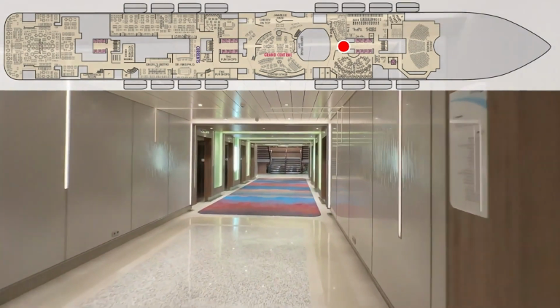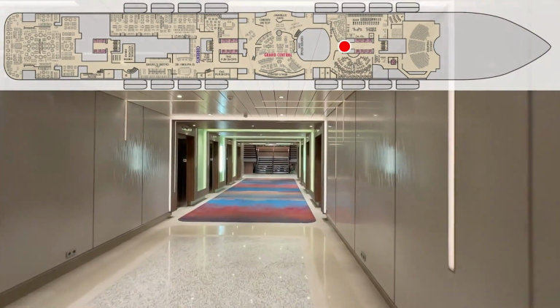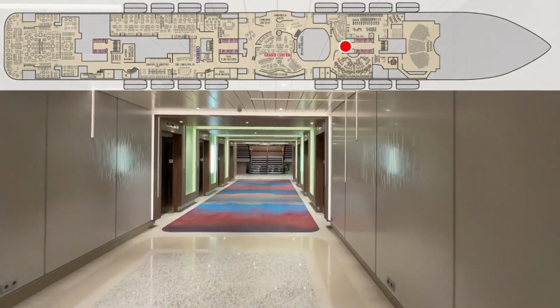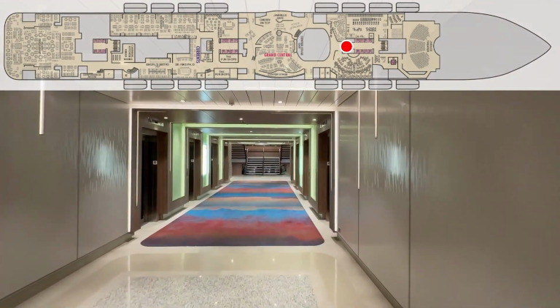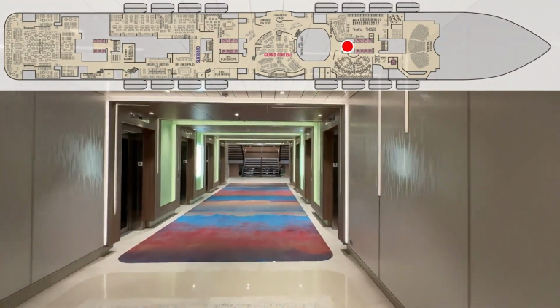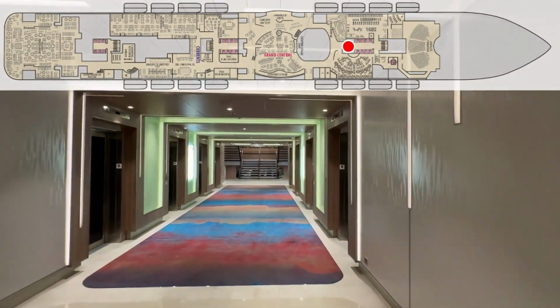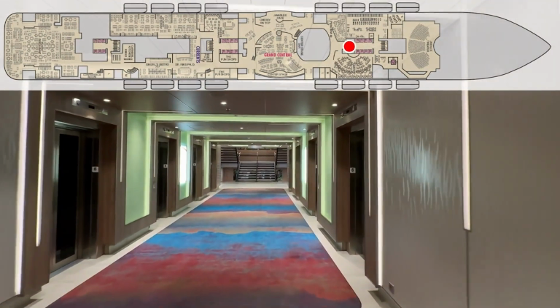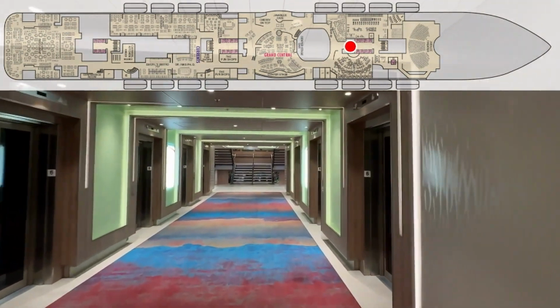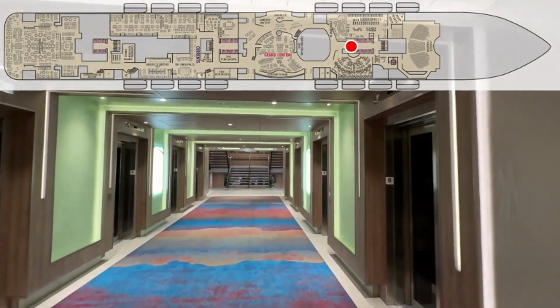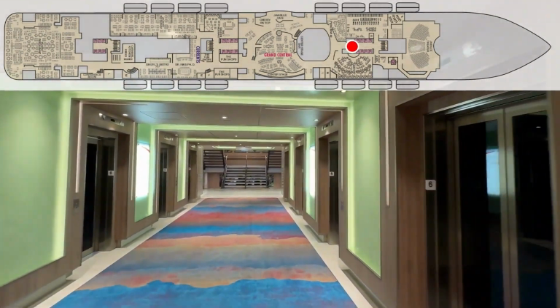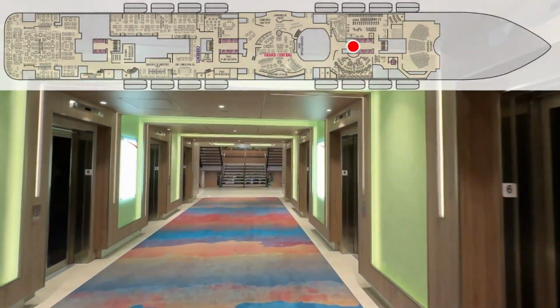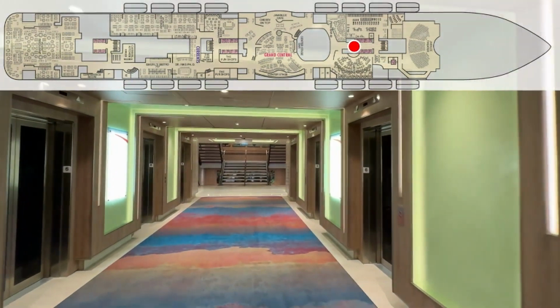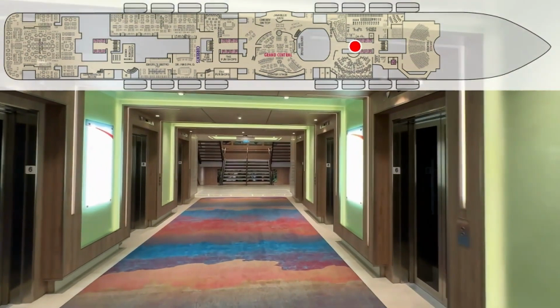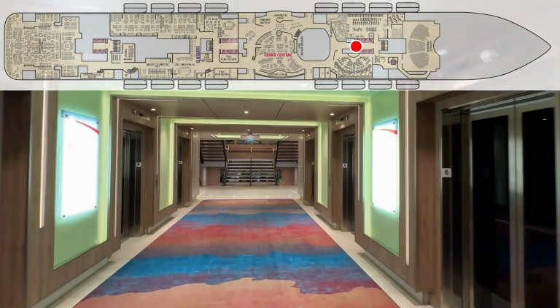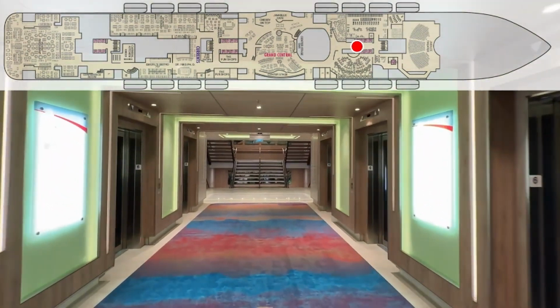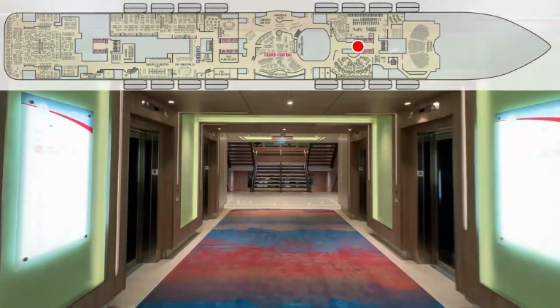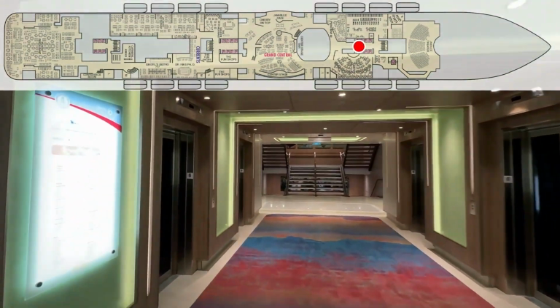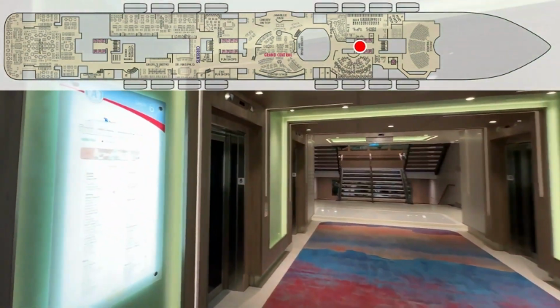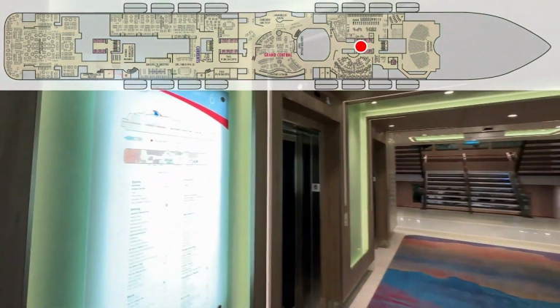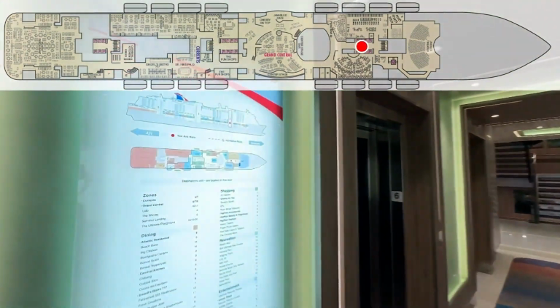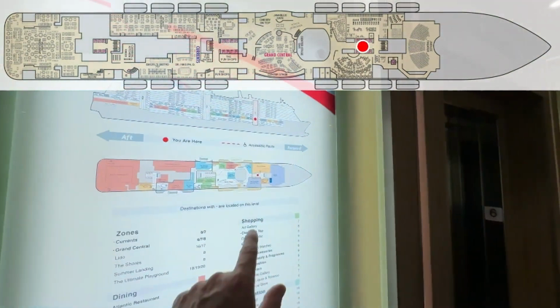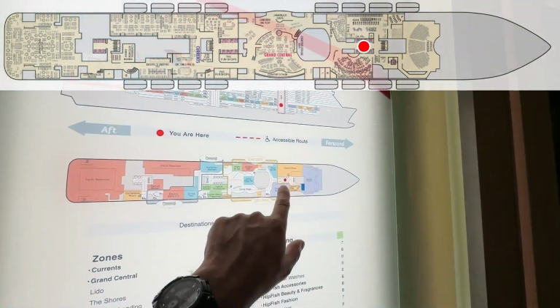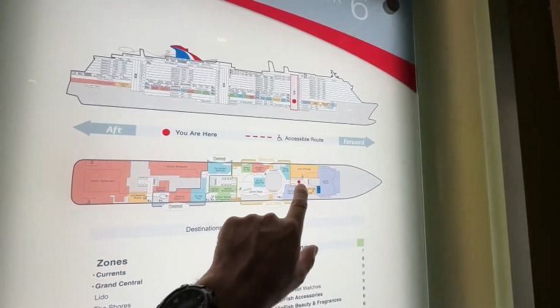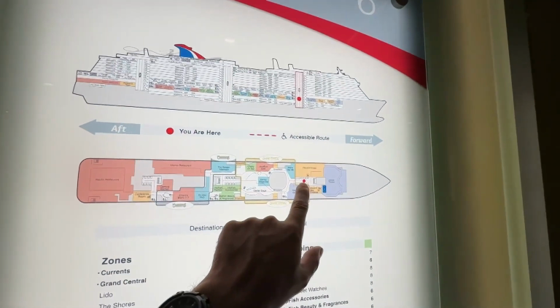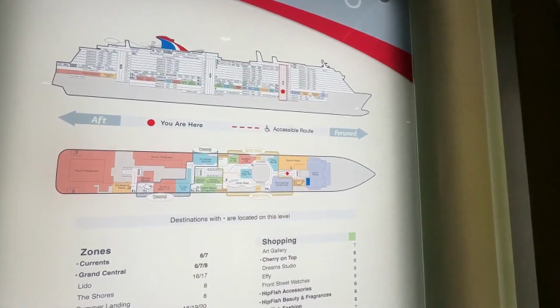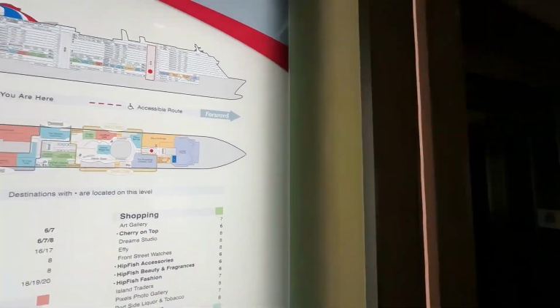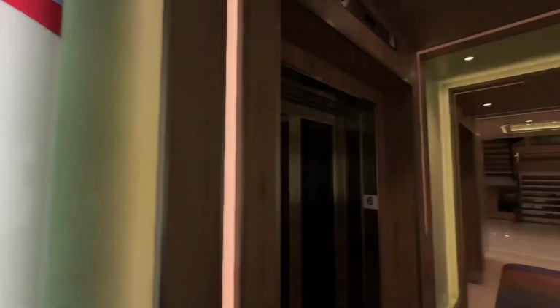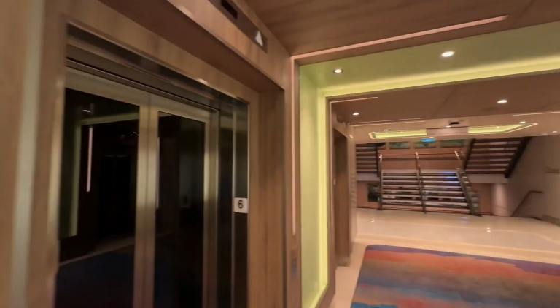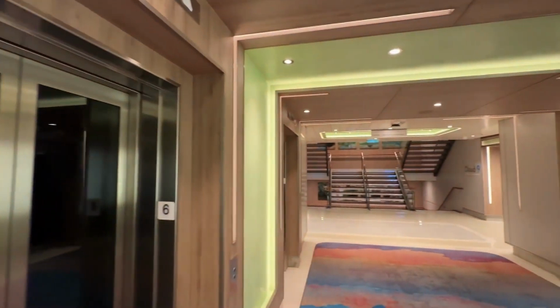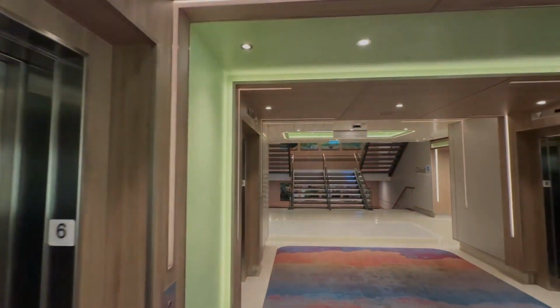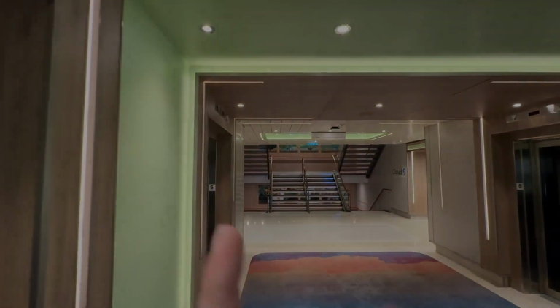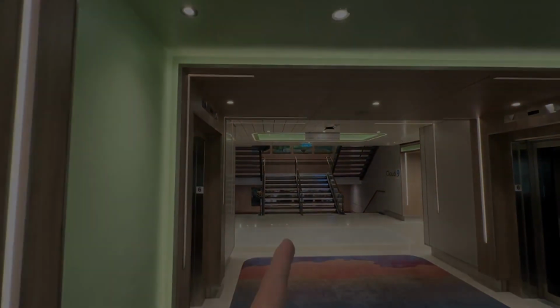We have now gone full circle — you've seen all of Deck 6. Let's go upstairs and show you Deck 7. Until we see you again on another ship, be safe.